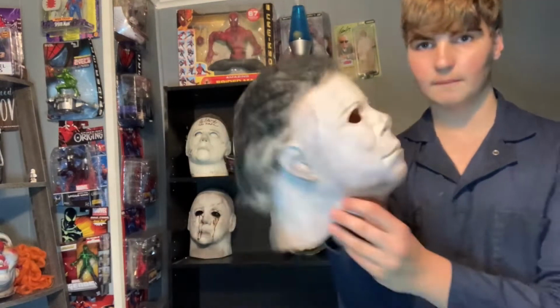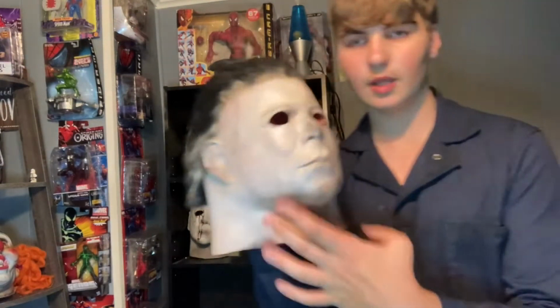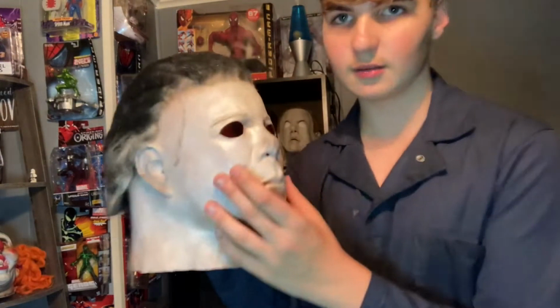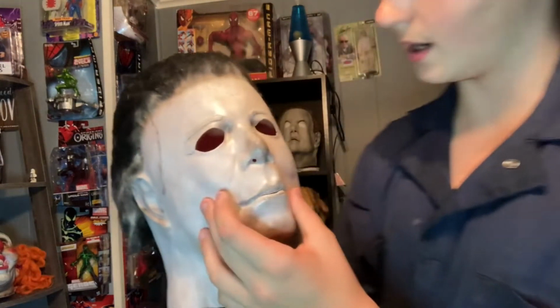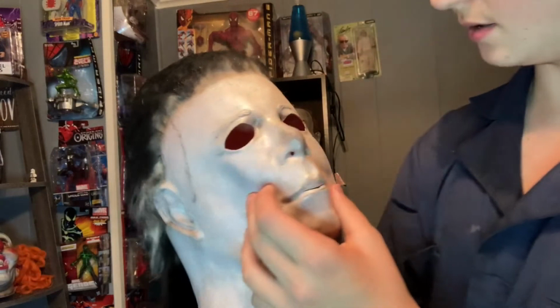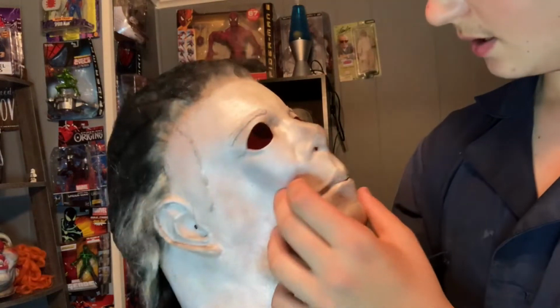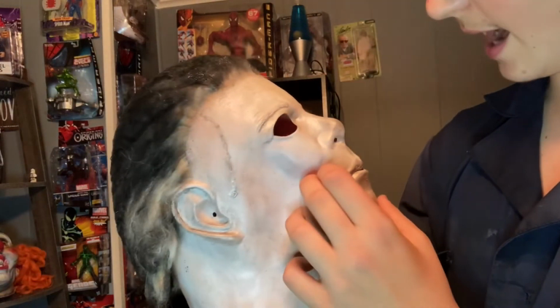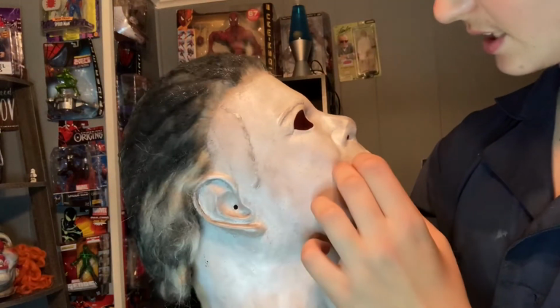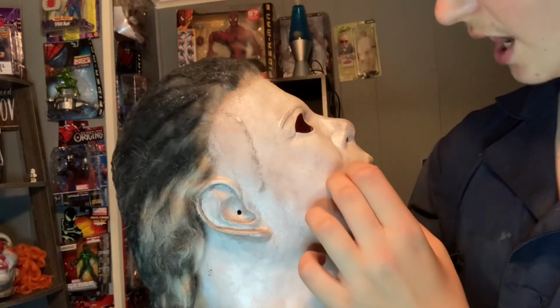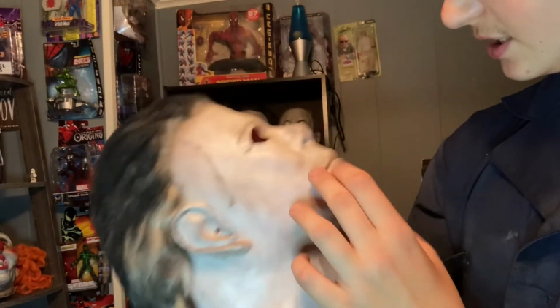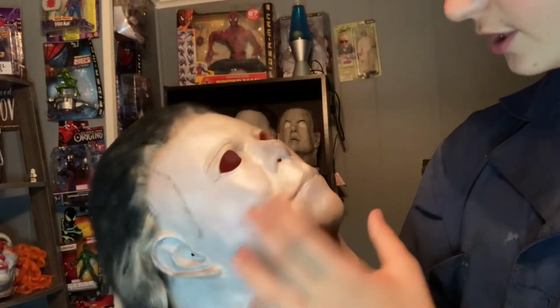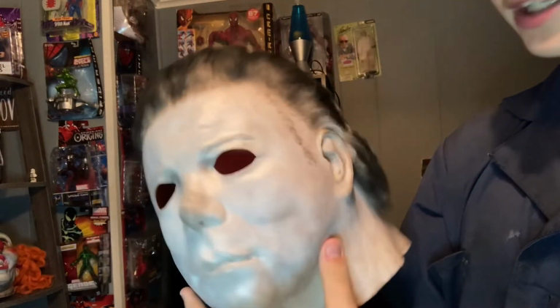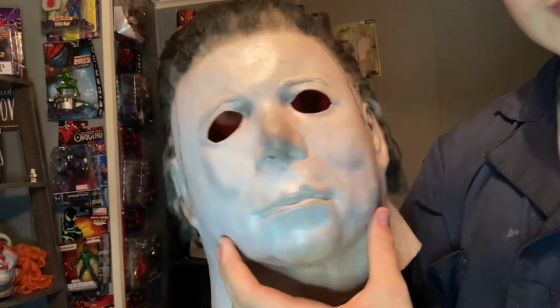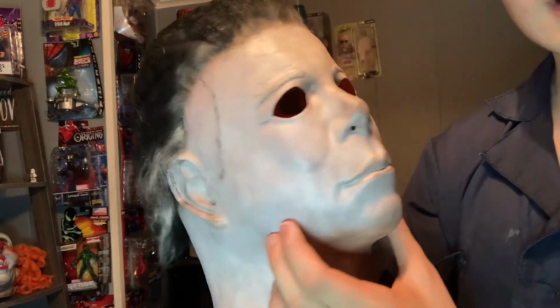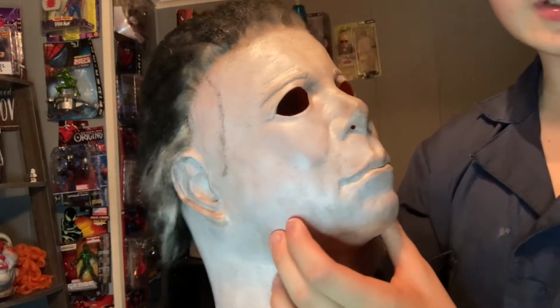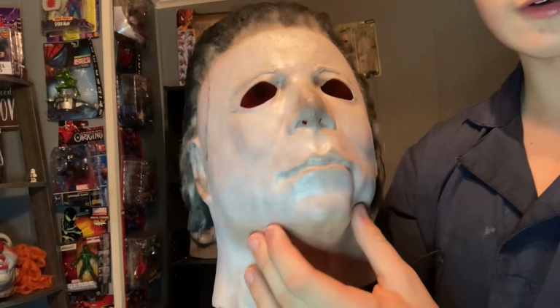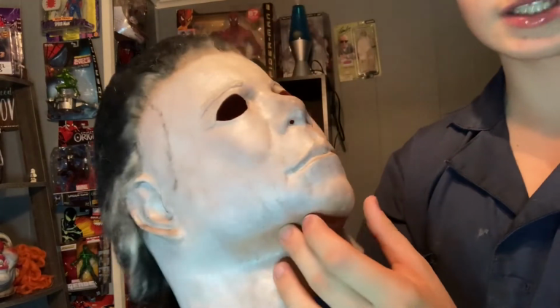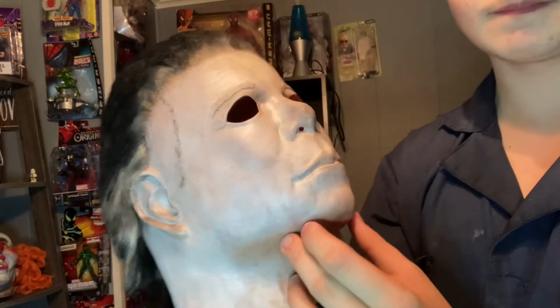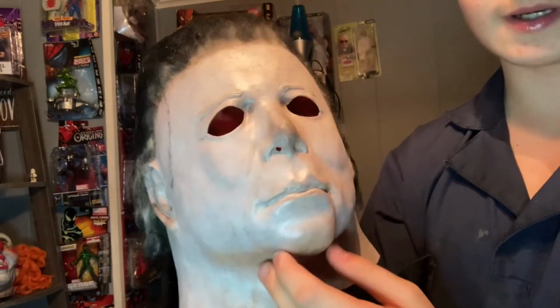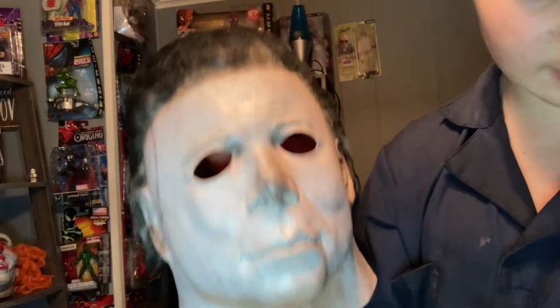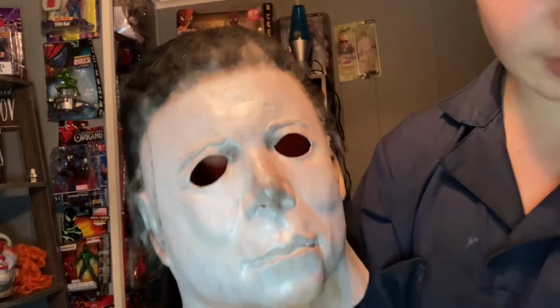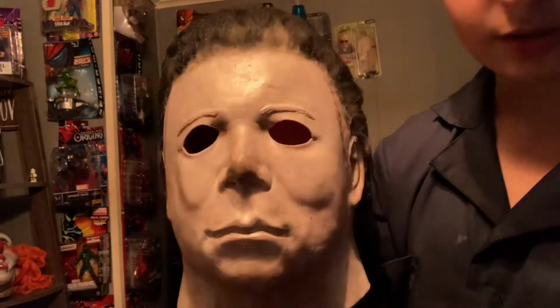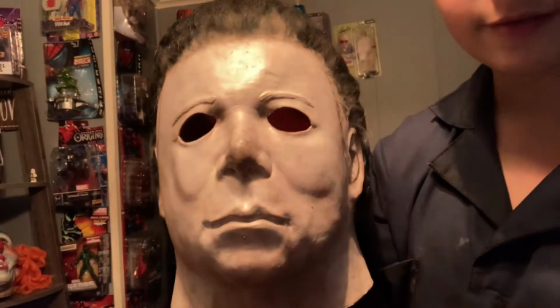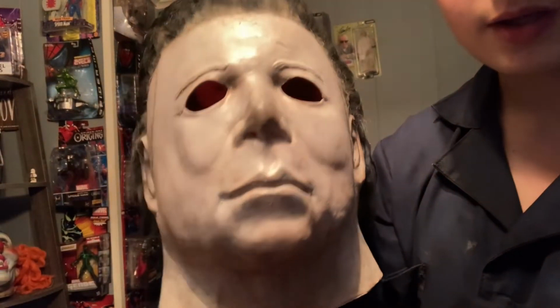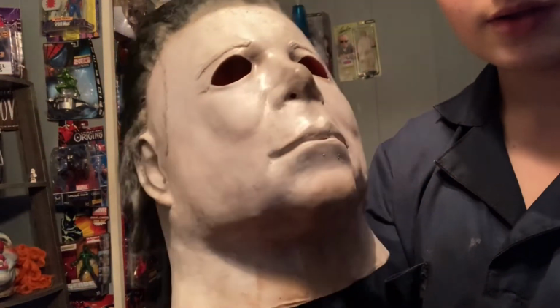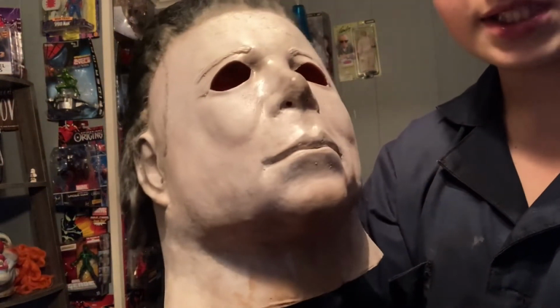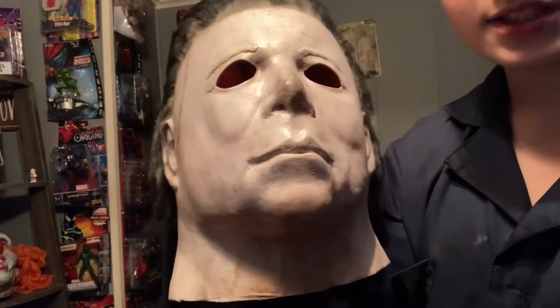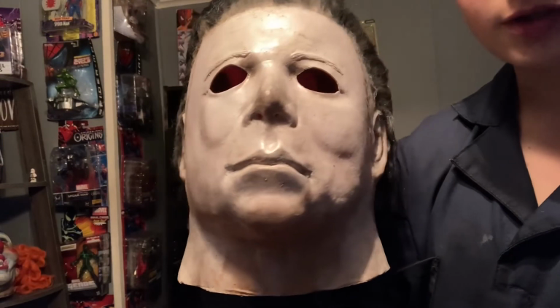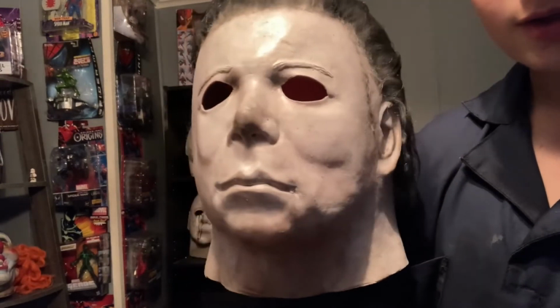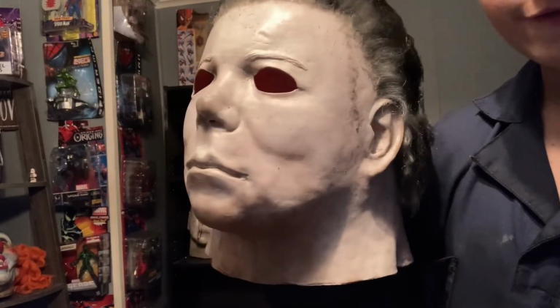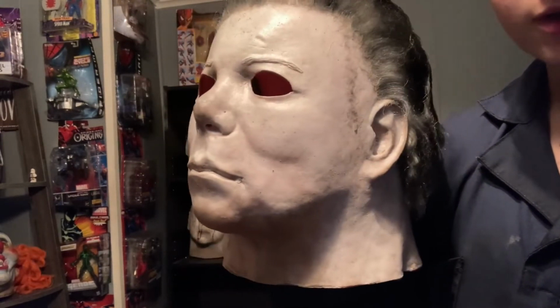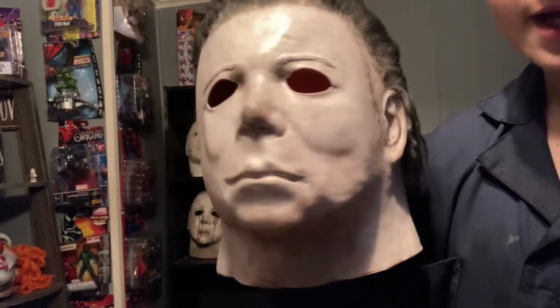Another thing — it has this shiny silverish finish over it, which I don't know if the camera picks up. But I have this light here — let's turn that off. You can see that silver finish all over the mask. It's a little strange.